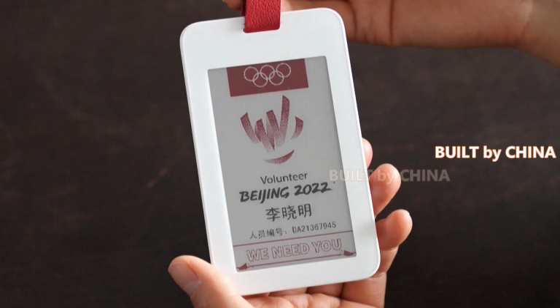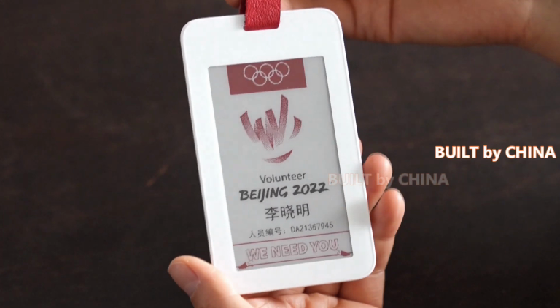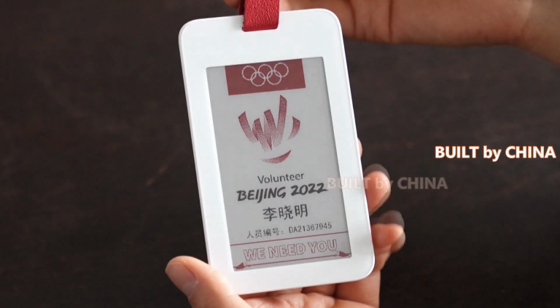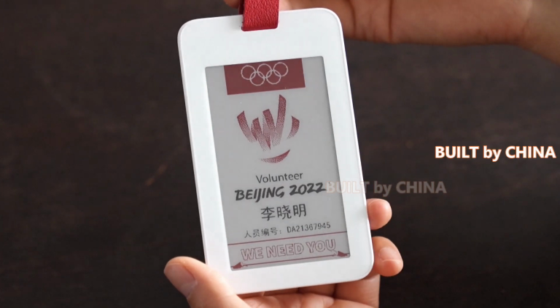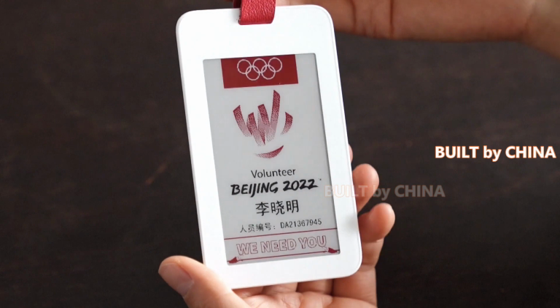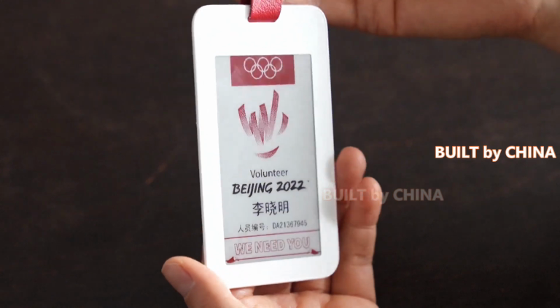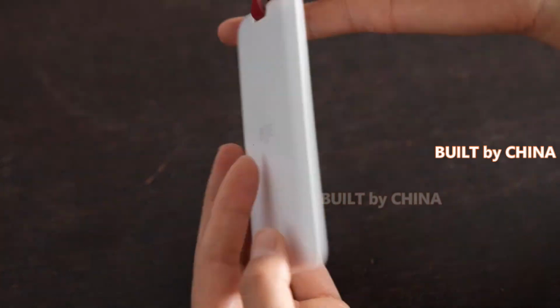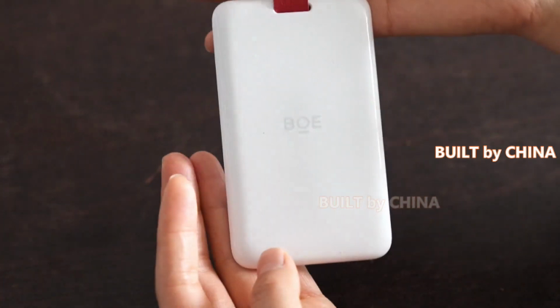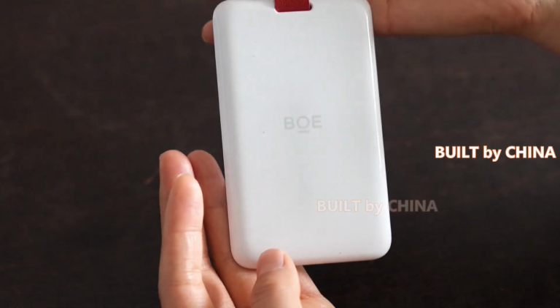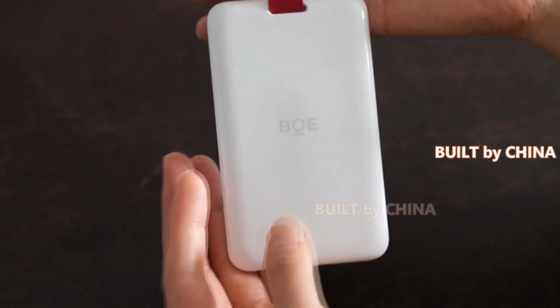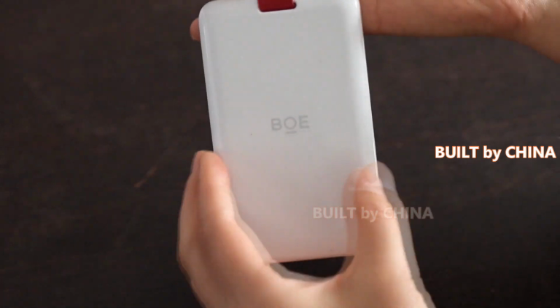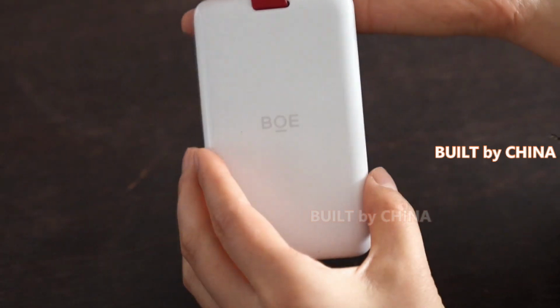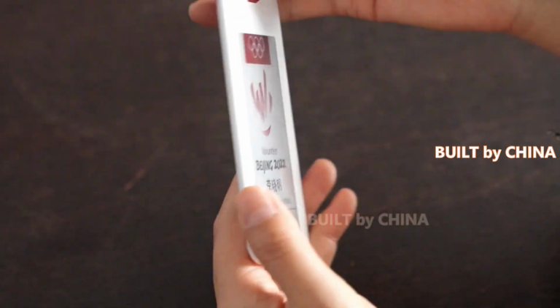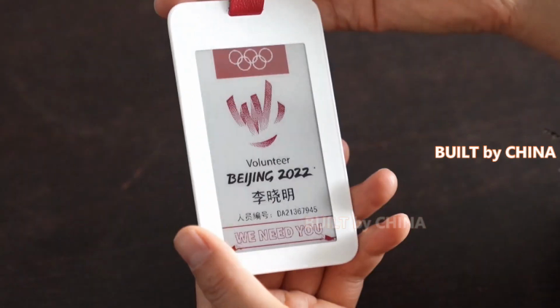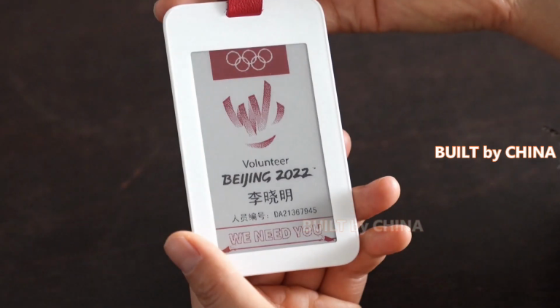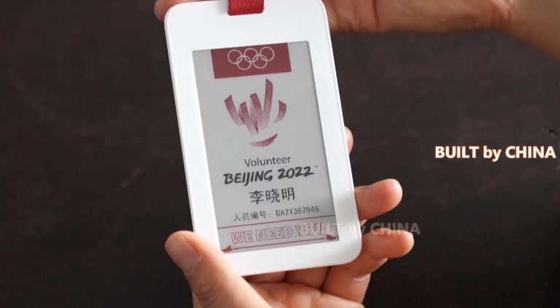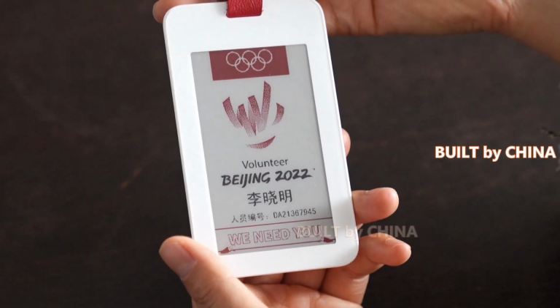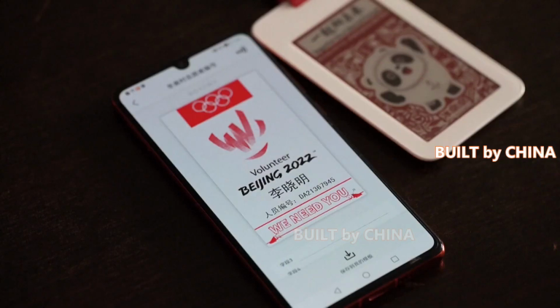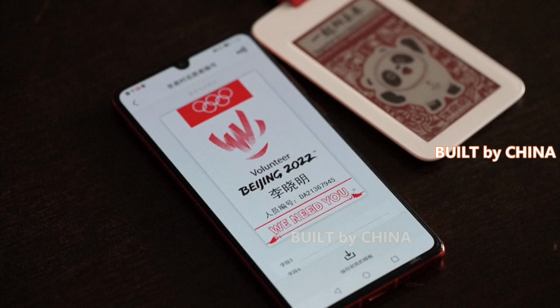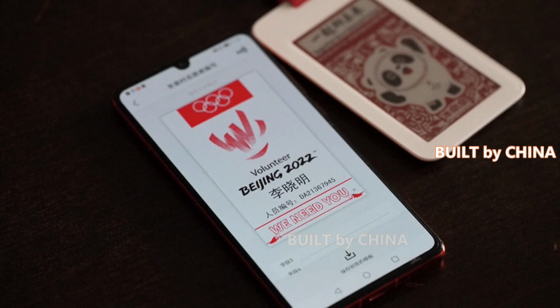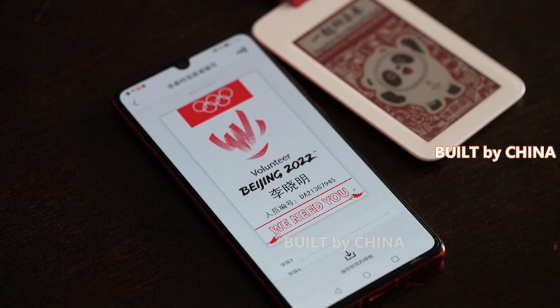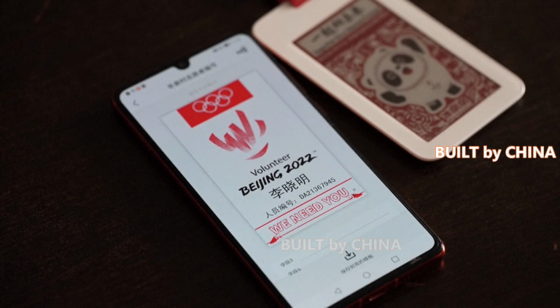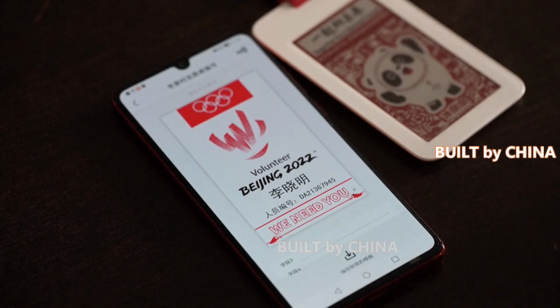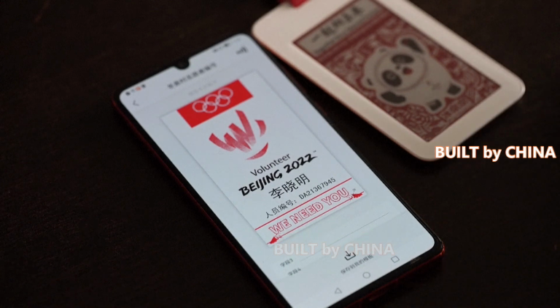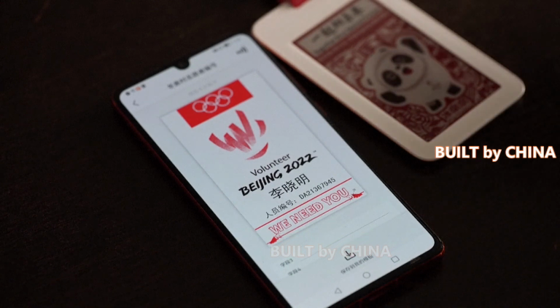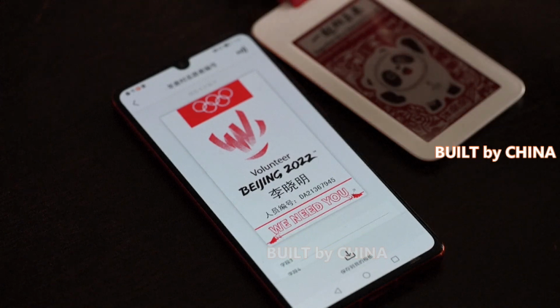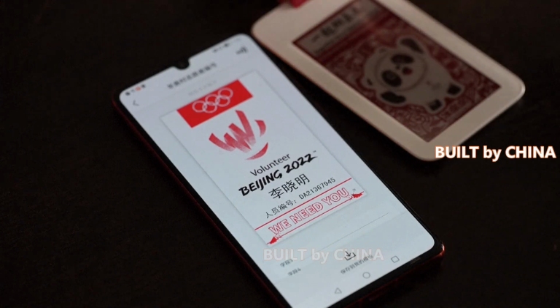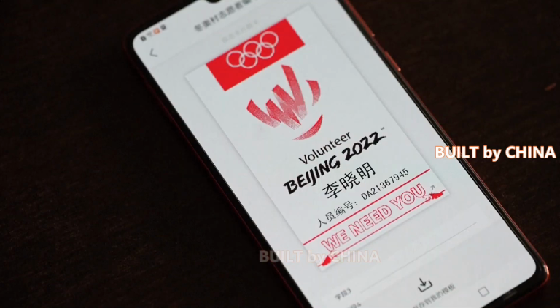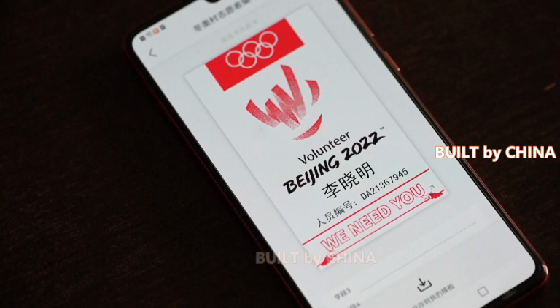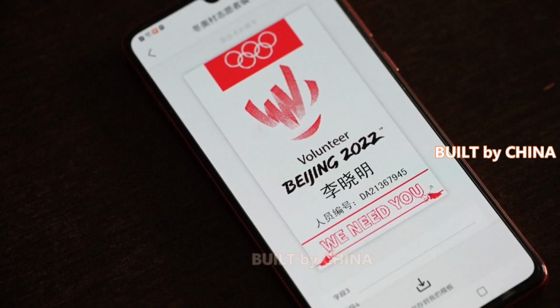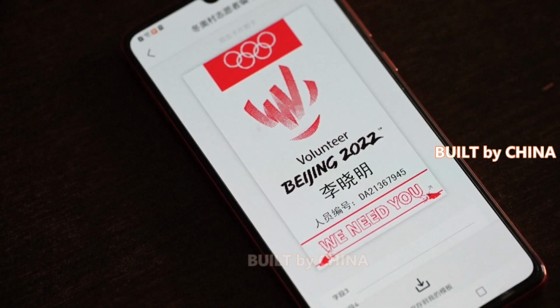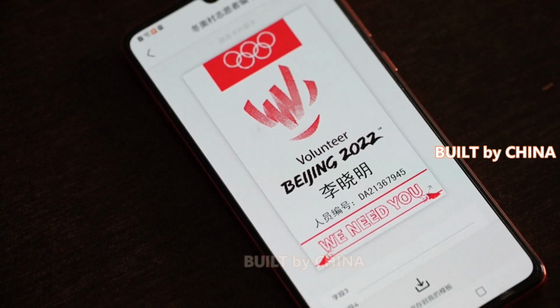The Beijing Winter Olympic mascot, Bing Duen Duen, an adorable heart winner among the Chinese public since the opening of the Games, is said to be a popular option when it comes to the custom look setting of the ID cards.